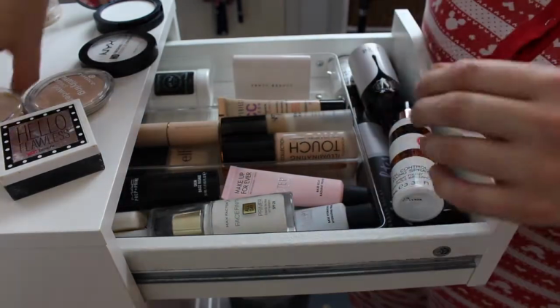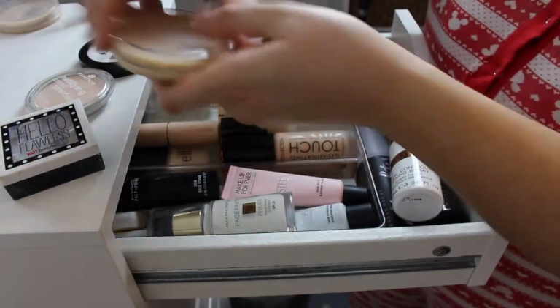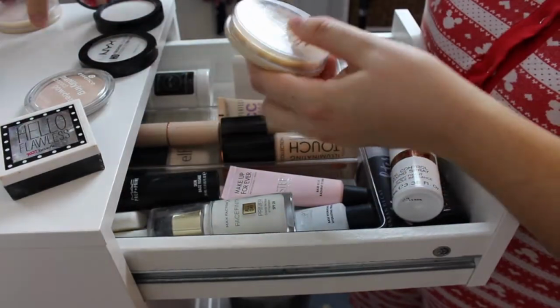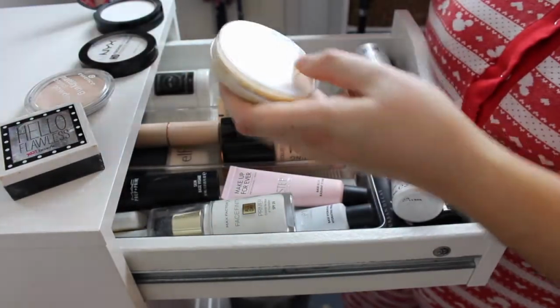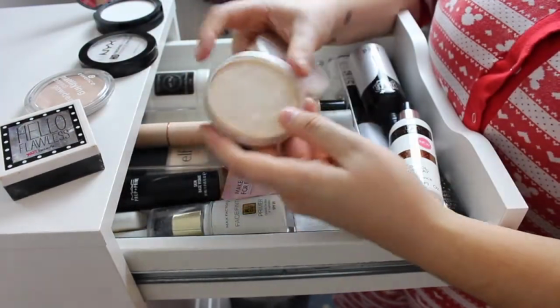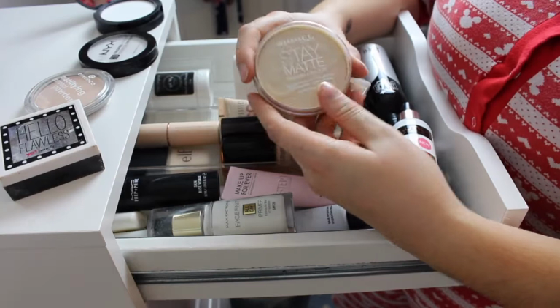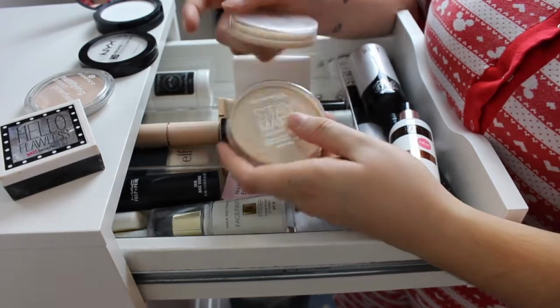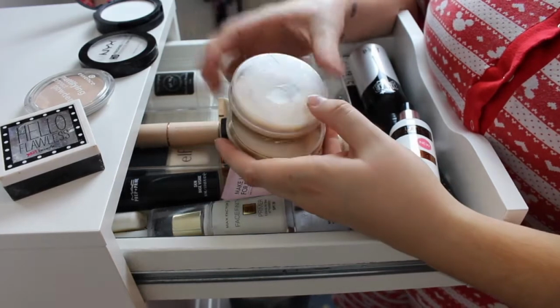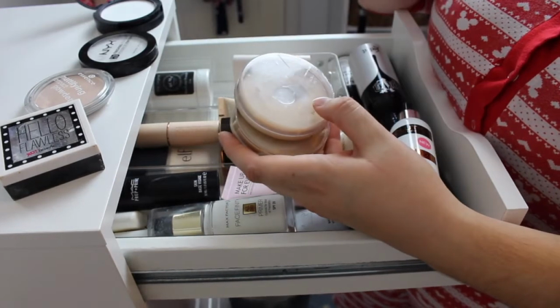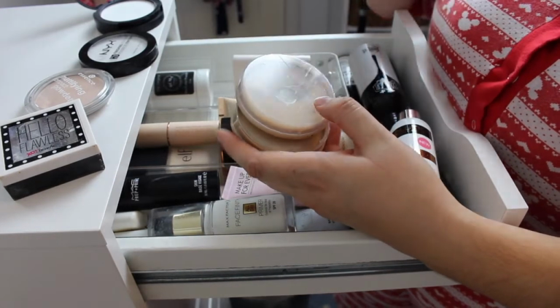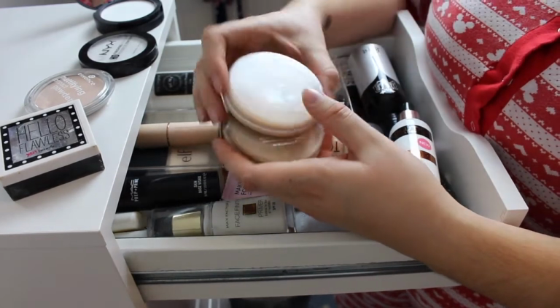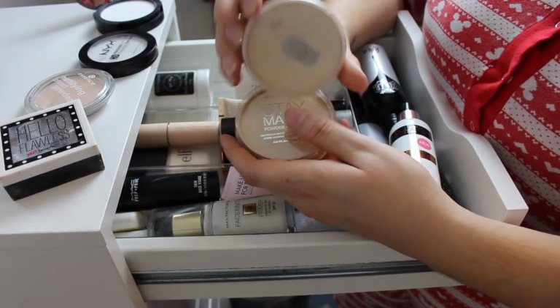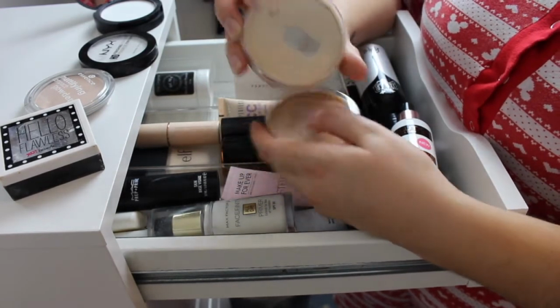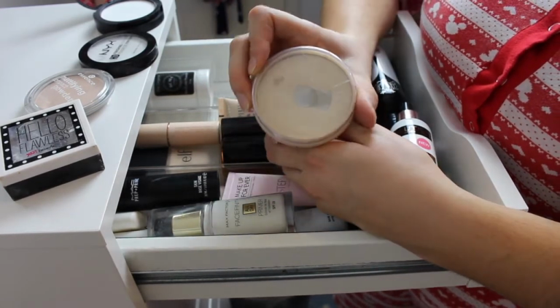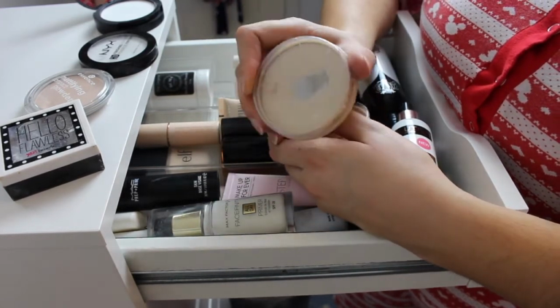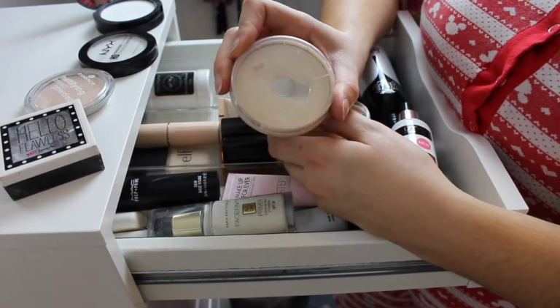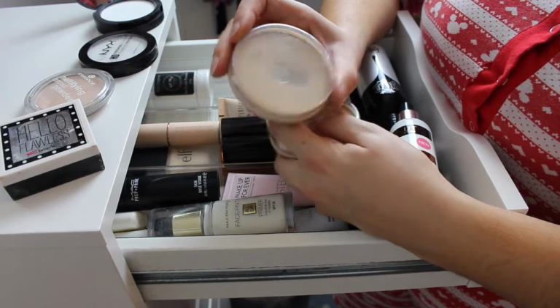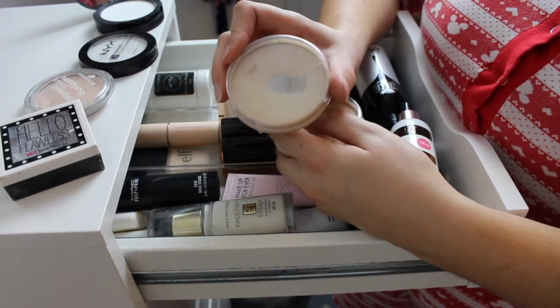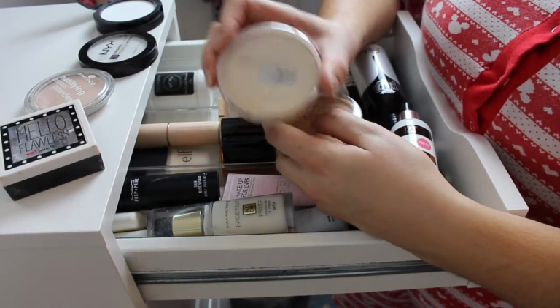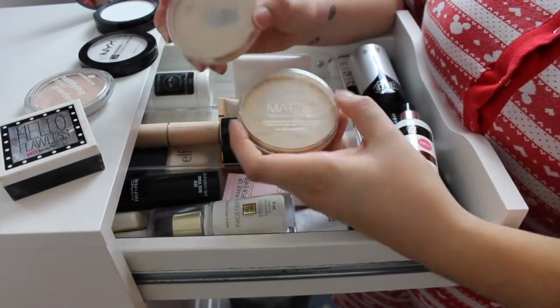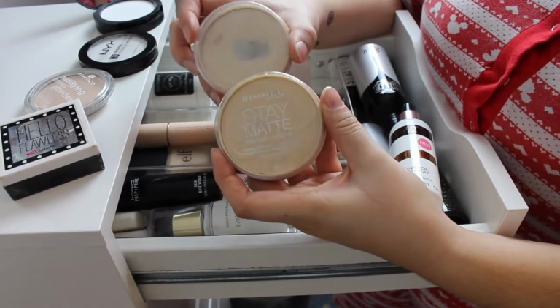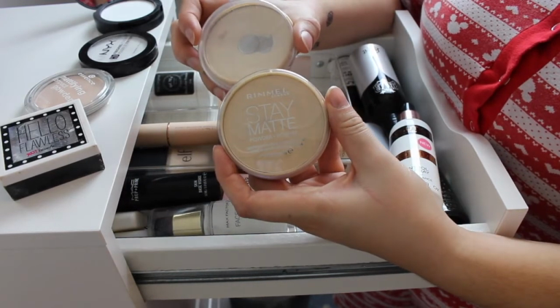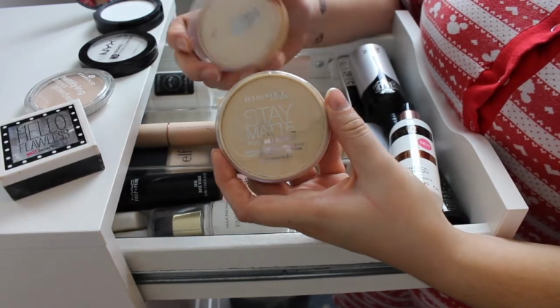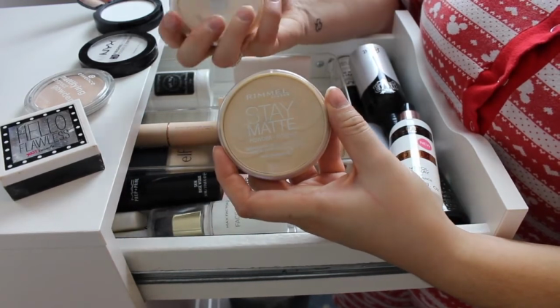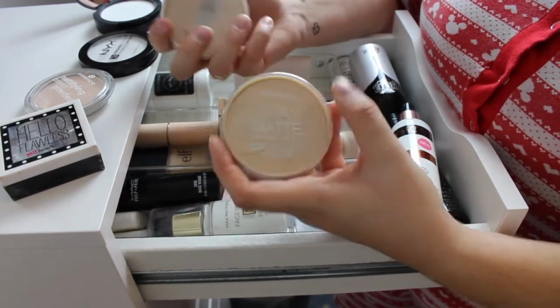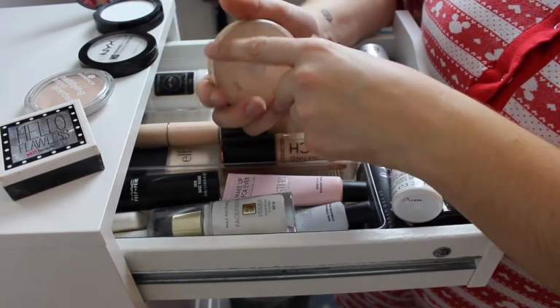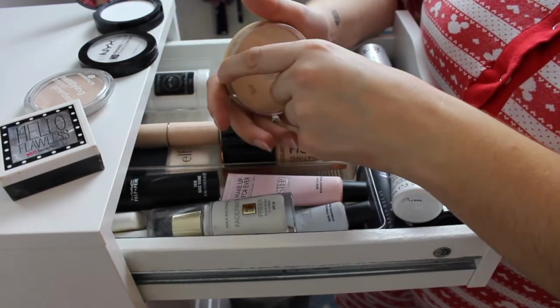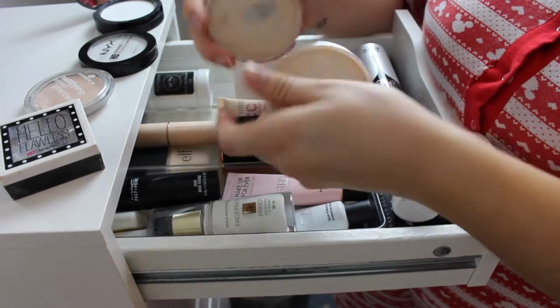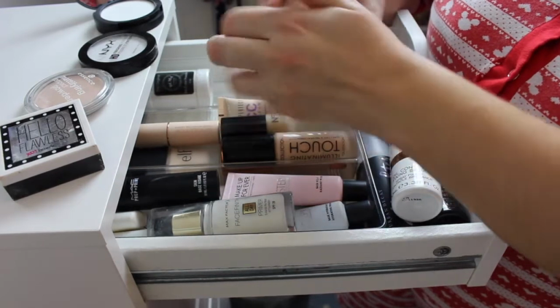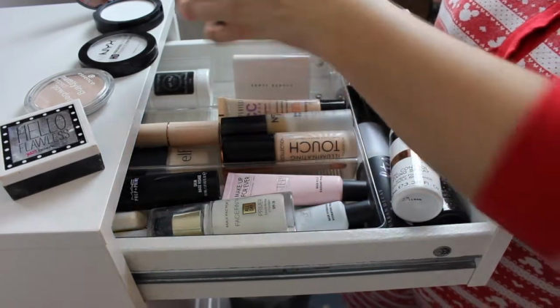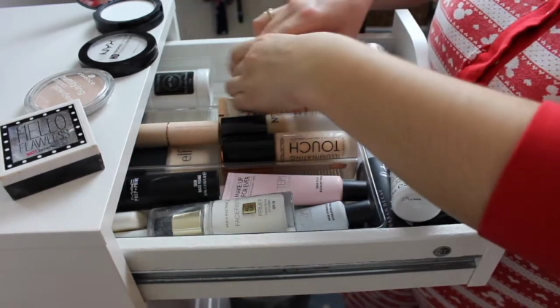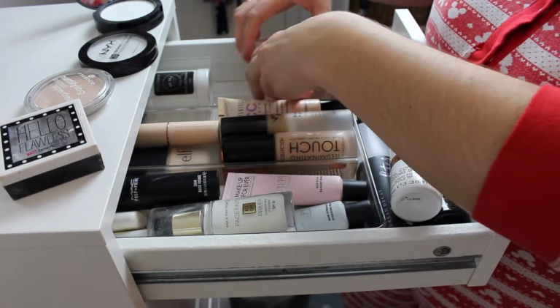The next ones I'm definitely keeping are my Rimmel Stay Matte — these are my everyday go-to ones. This one's the old one because it's hit pan but I'm trying to use it up, and this is the new replacement. So I'm obviously going to keep these two and they can go at the front with the Fenty.